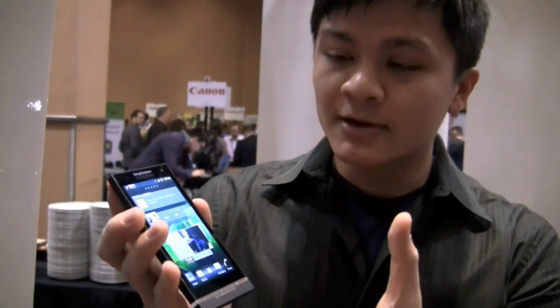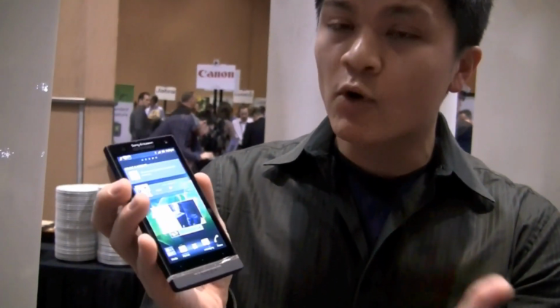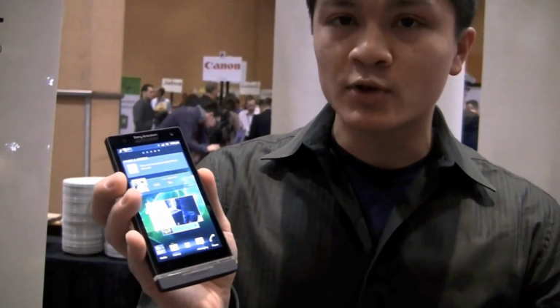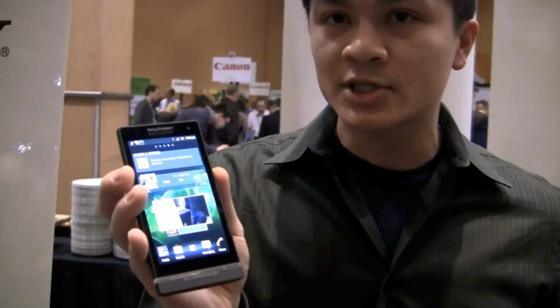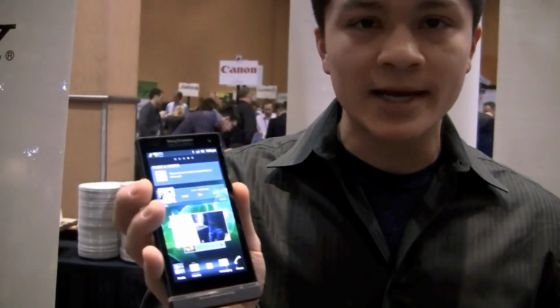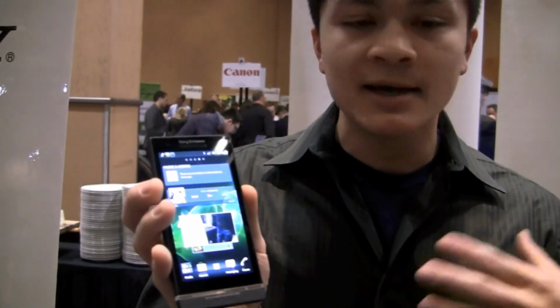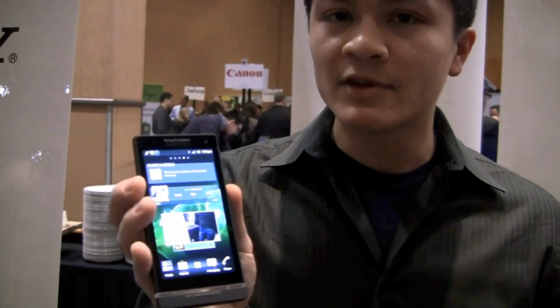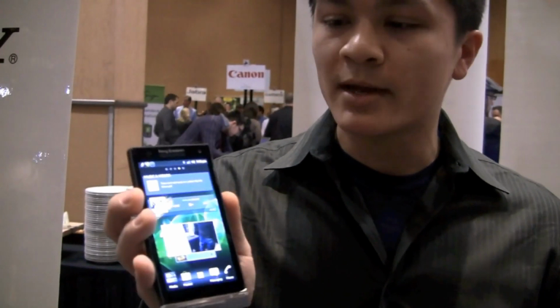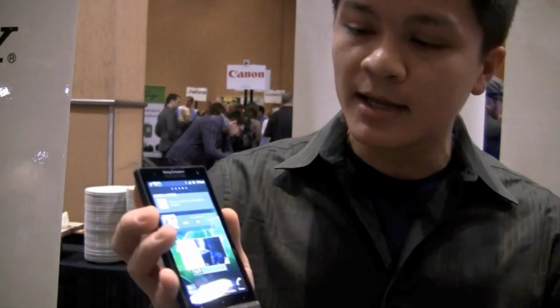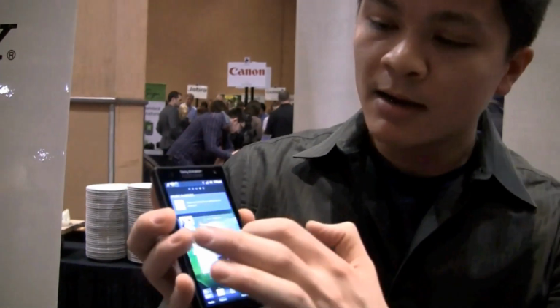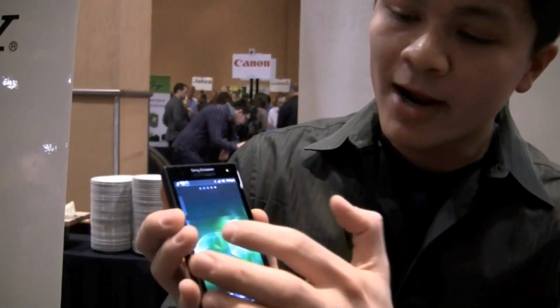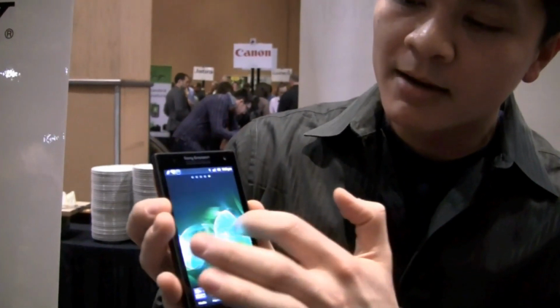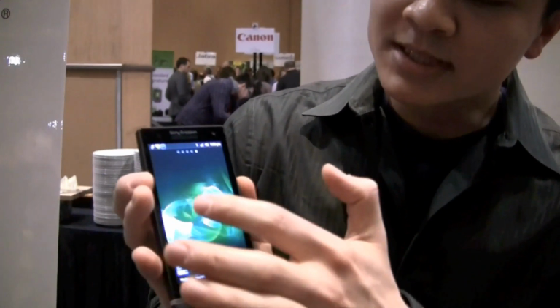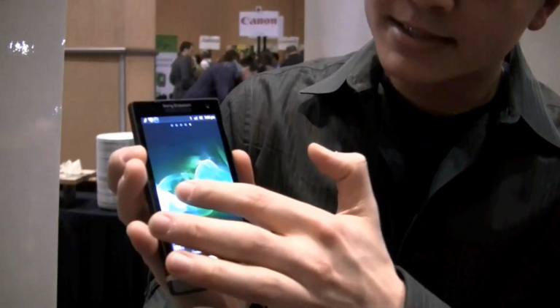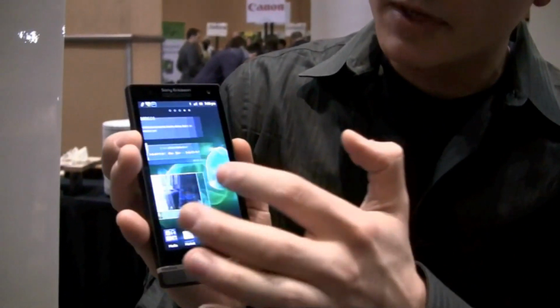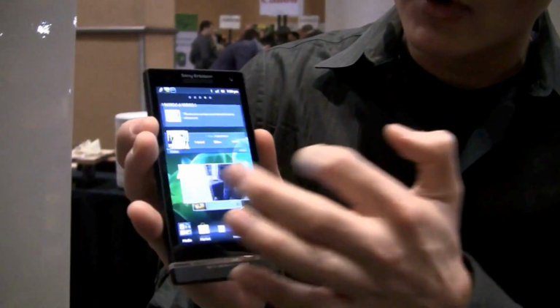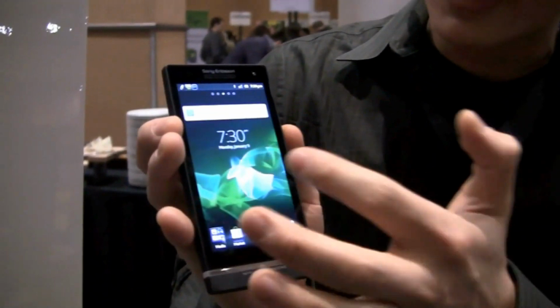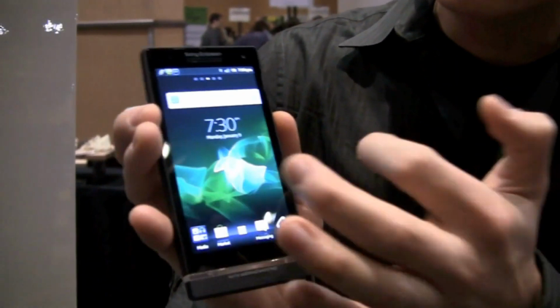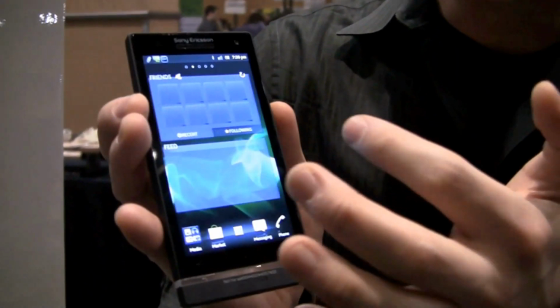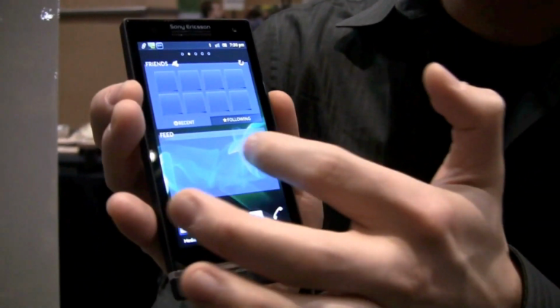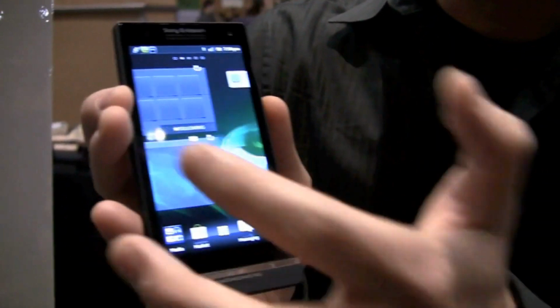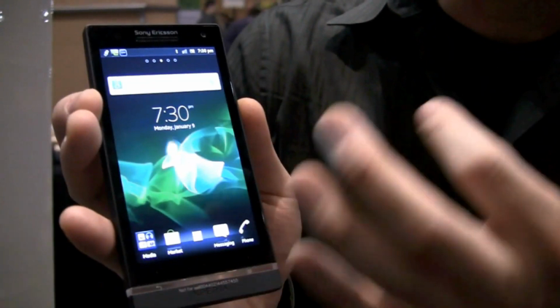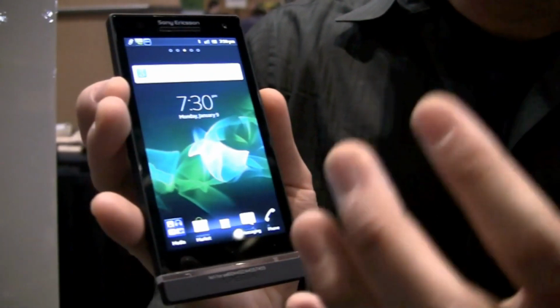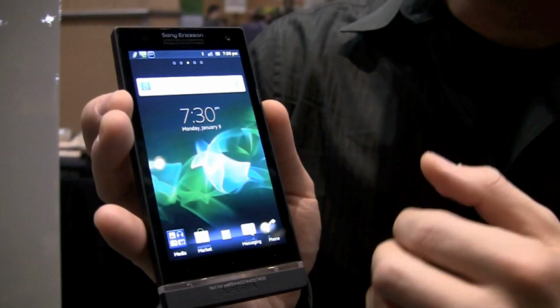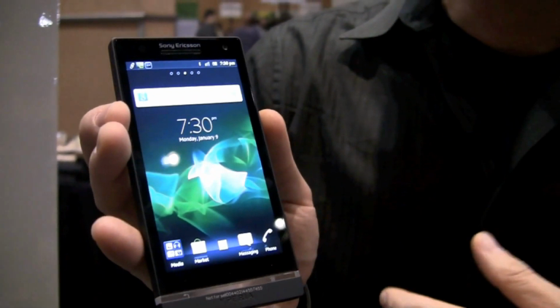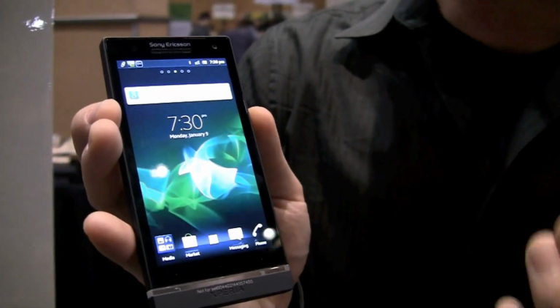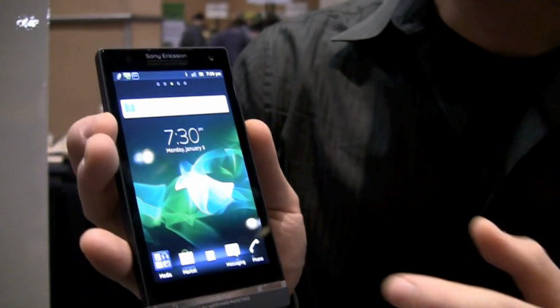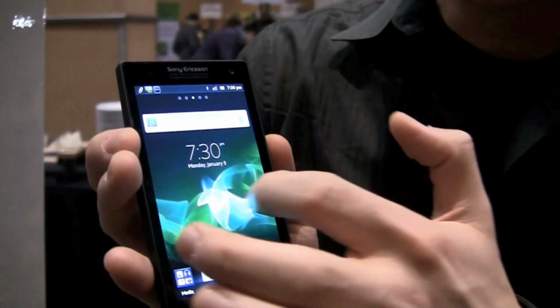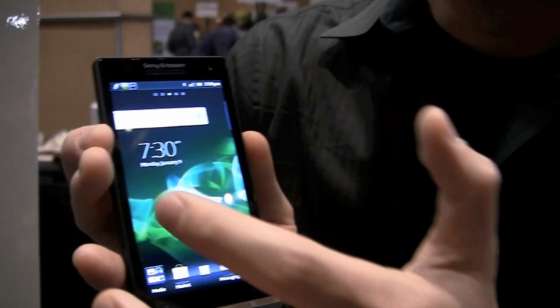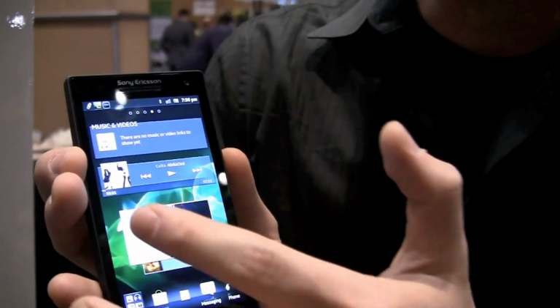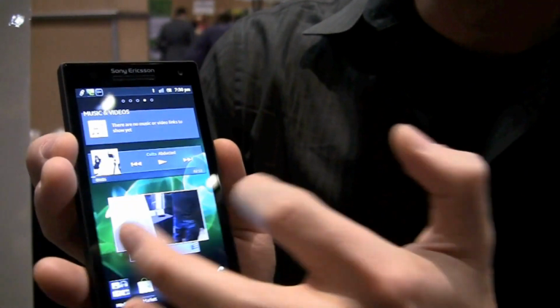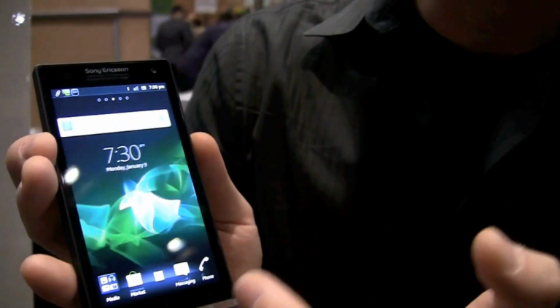Notice the 4.3-inch screen, 720p — bright, responsive, beautiful. It uses their Bravia engine technology. I don't understand it, but all I know is it looks awesome.